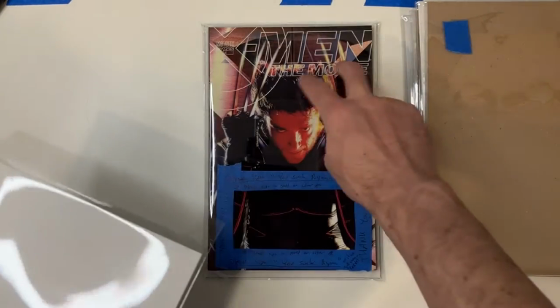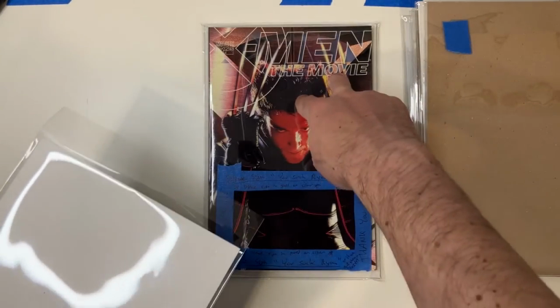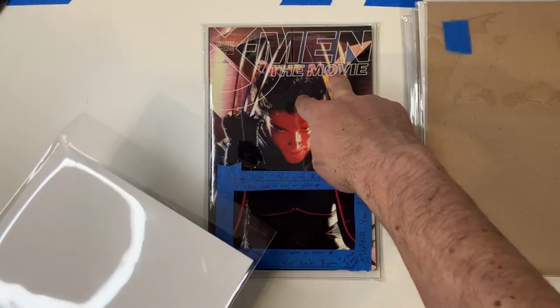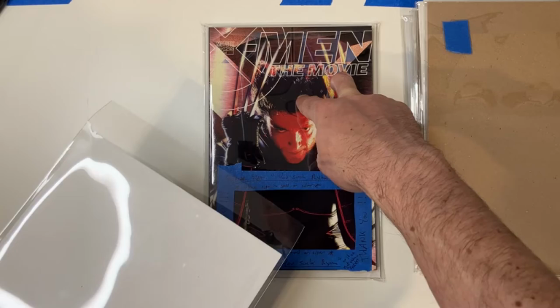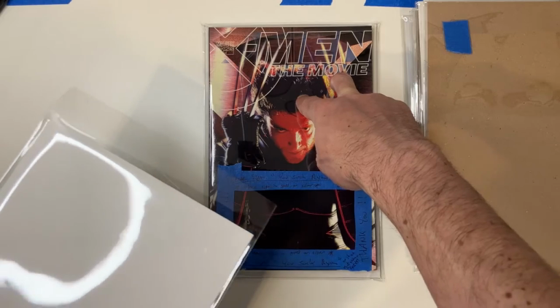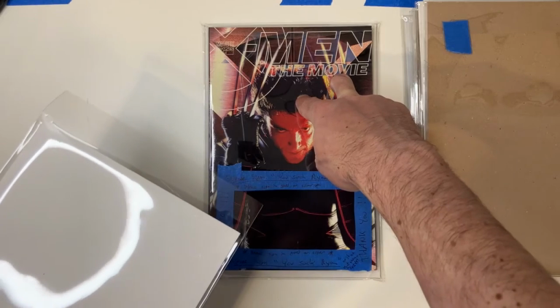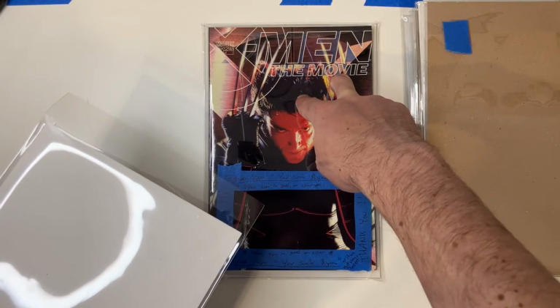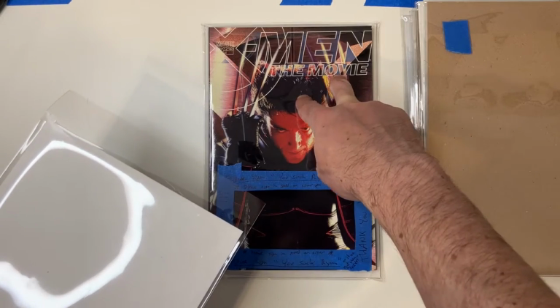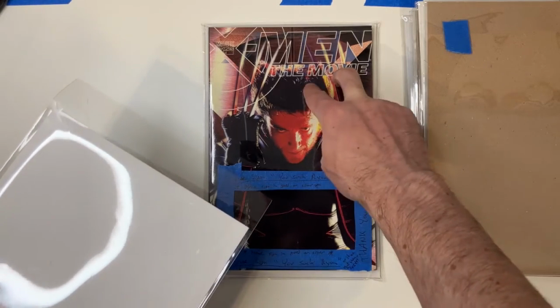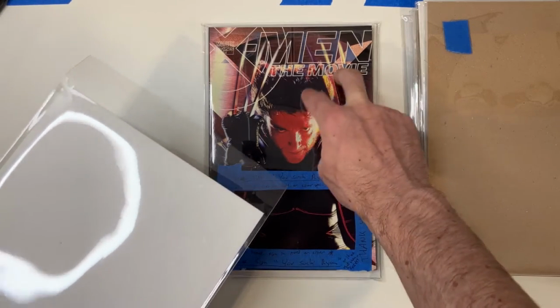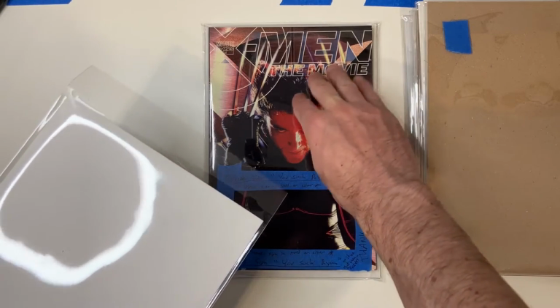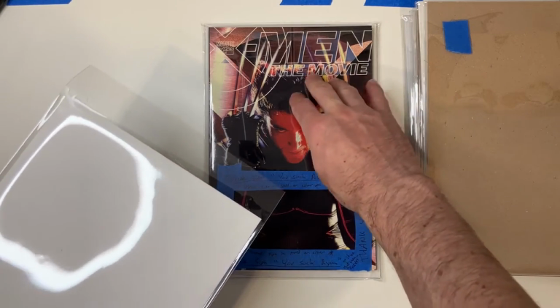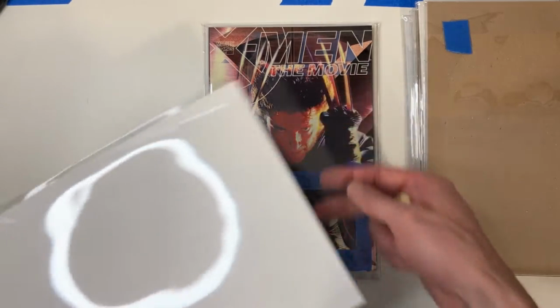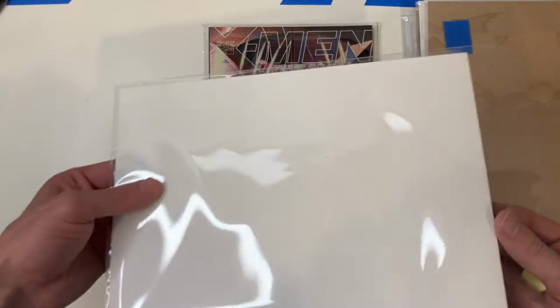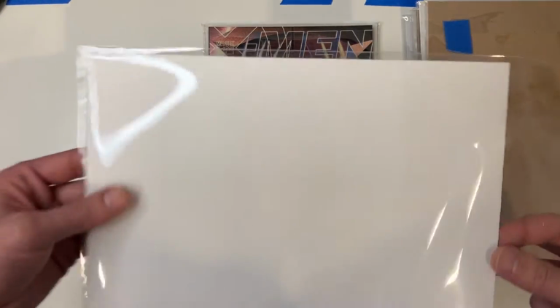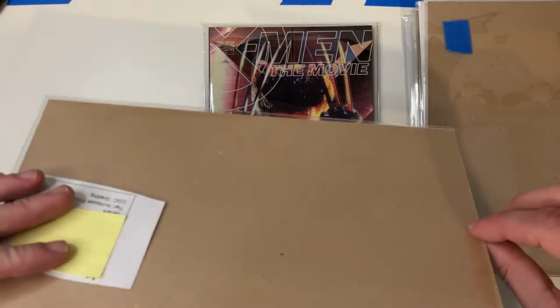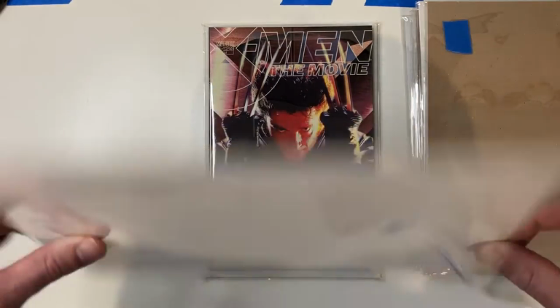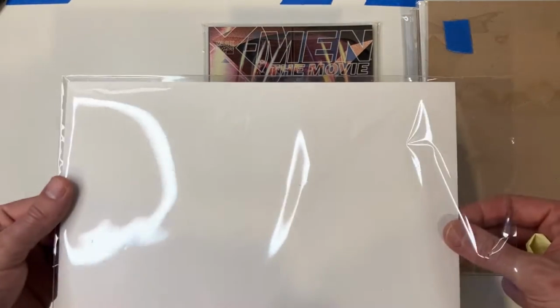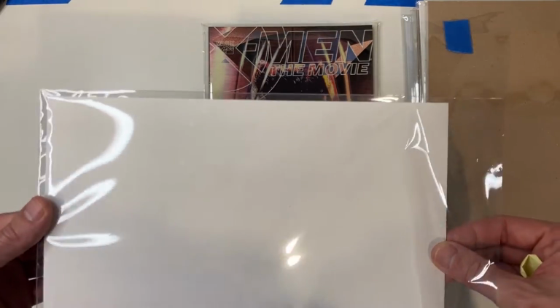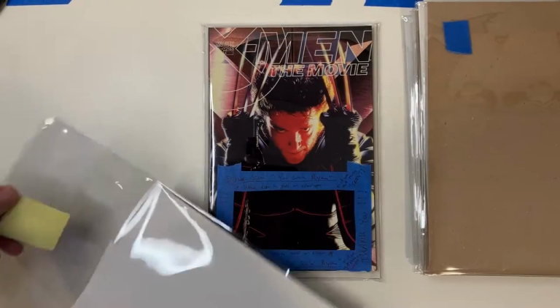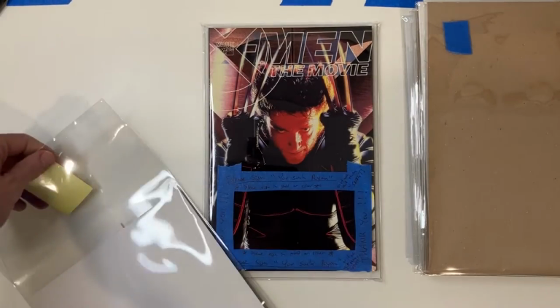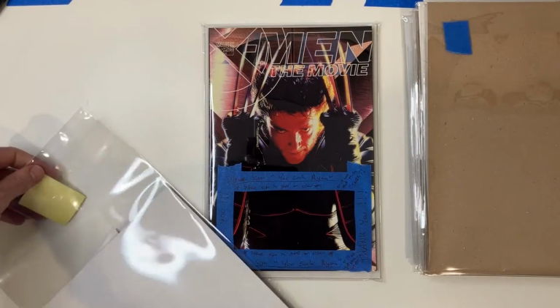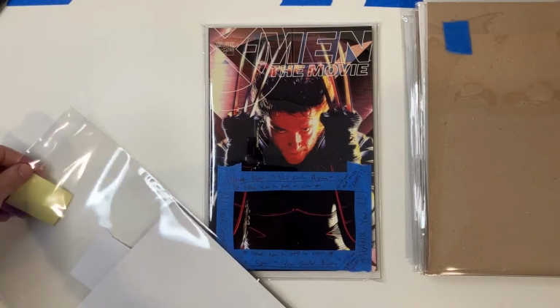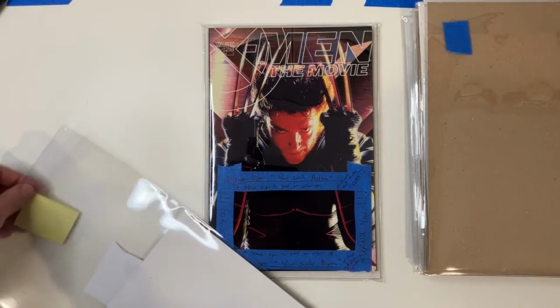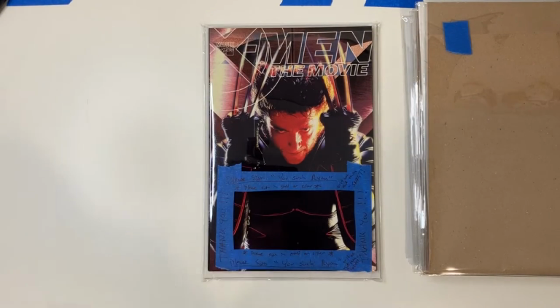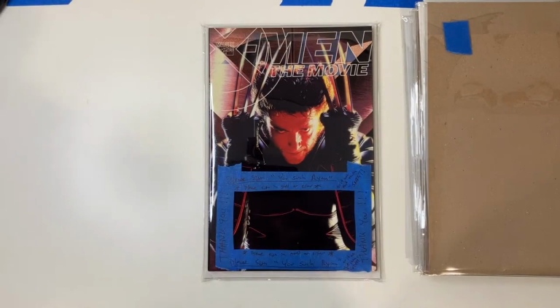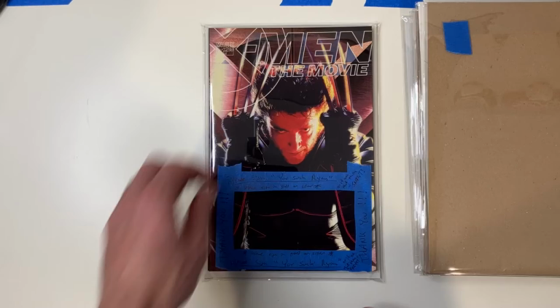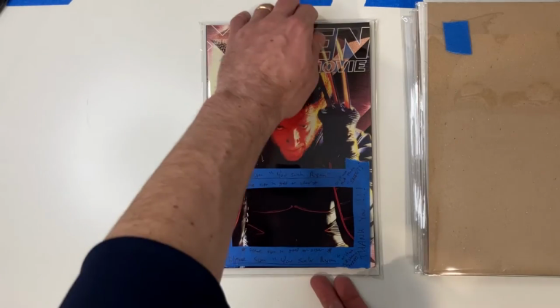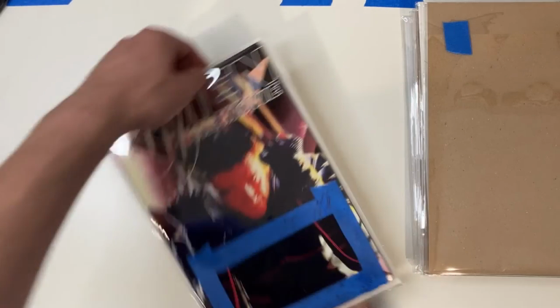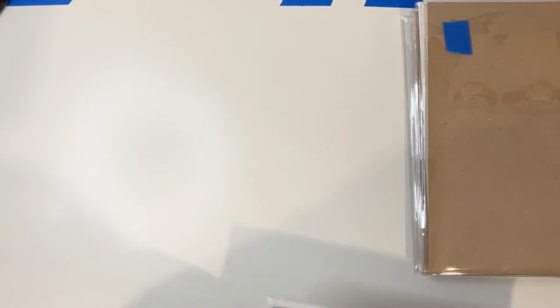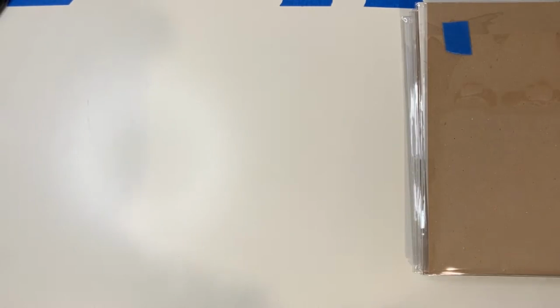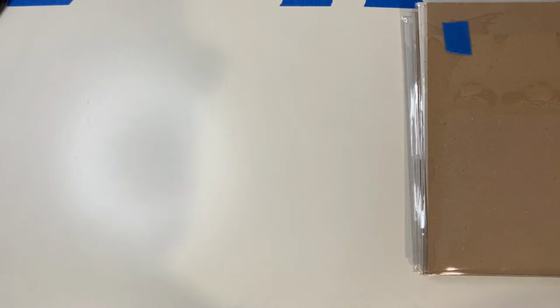So I usually try to slide those inside of another larger one. This is a 2mm Mylar with a full backing board. It is the standard size — this is the silver golden age, same dimensions. So I slide that out and slide it in, and I'm just going to do that off camera so I can protect the labels.